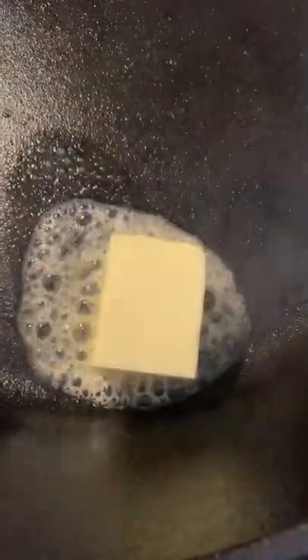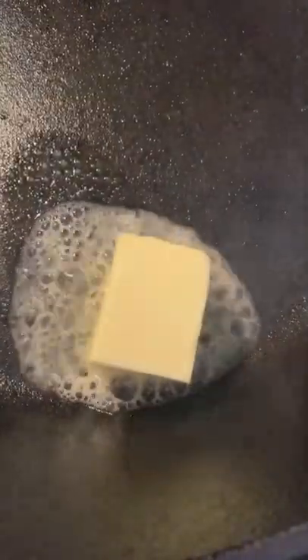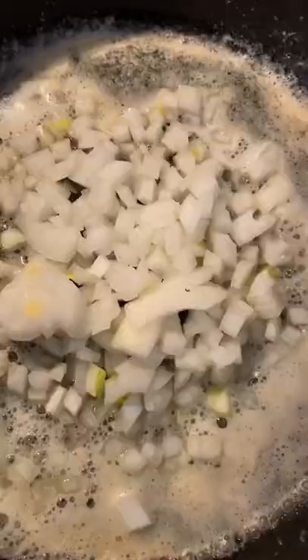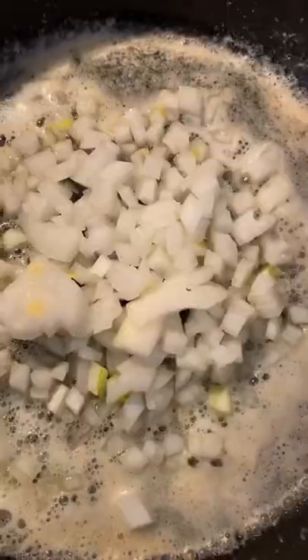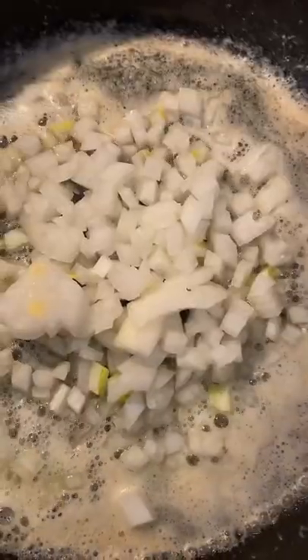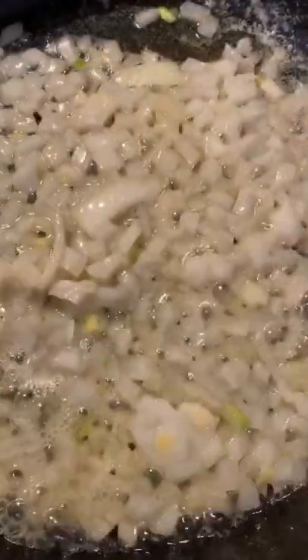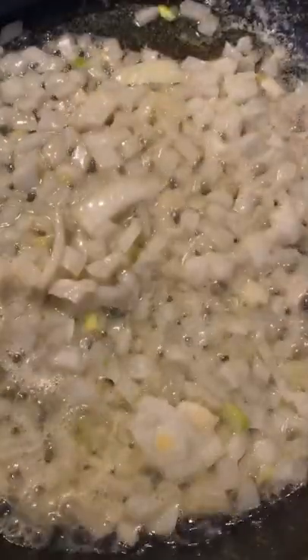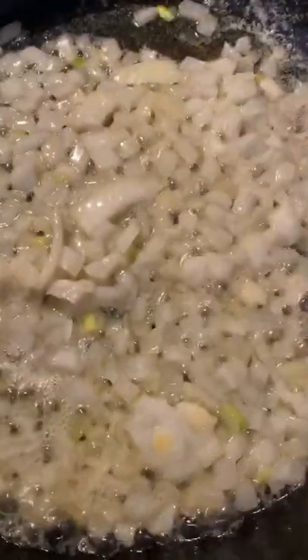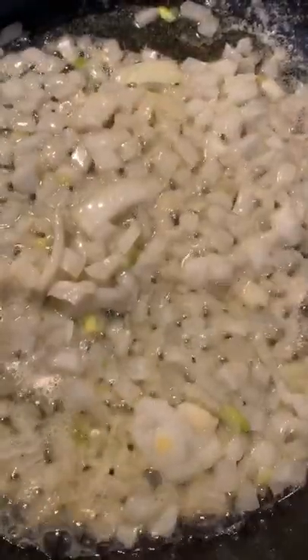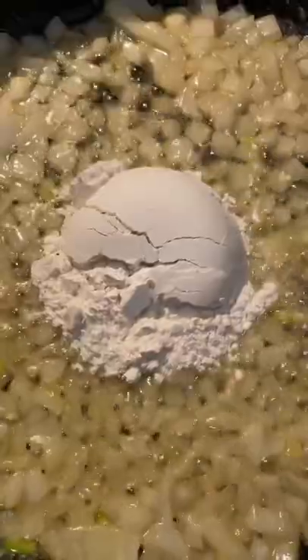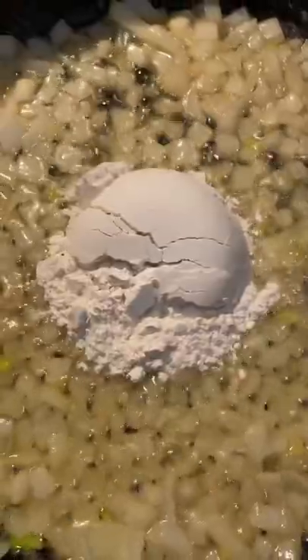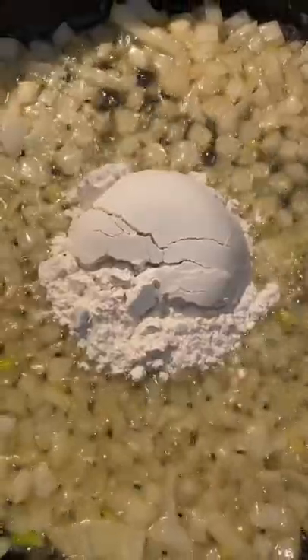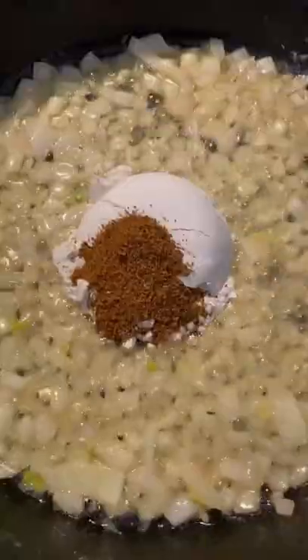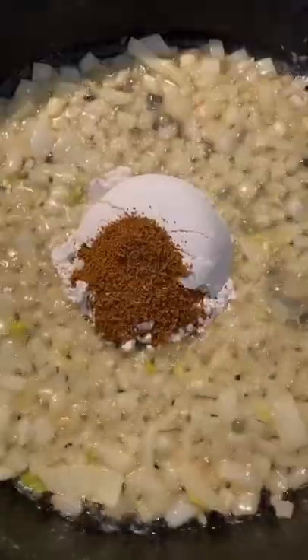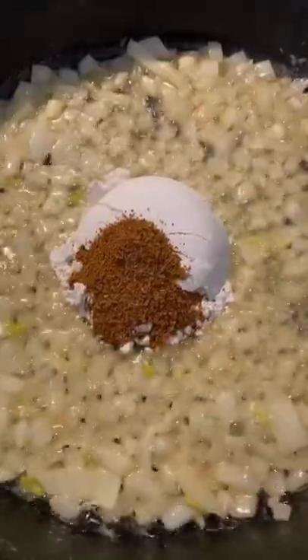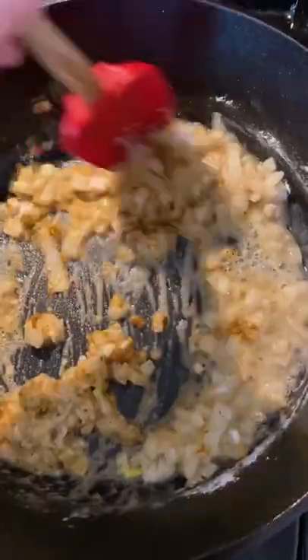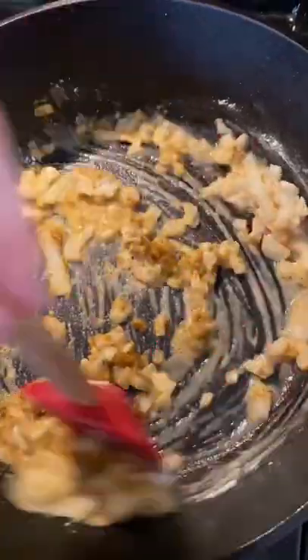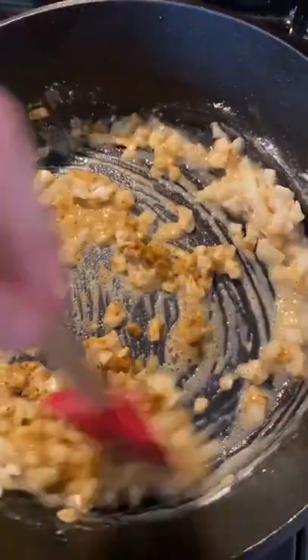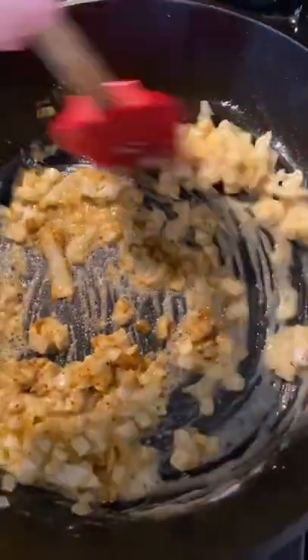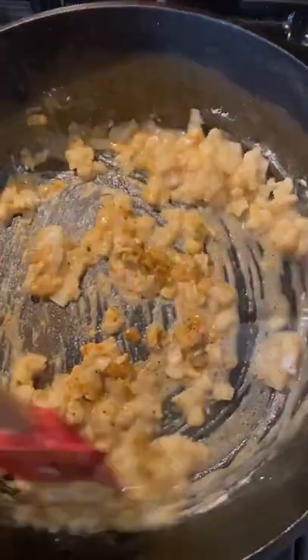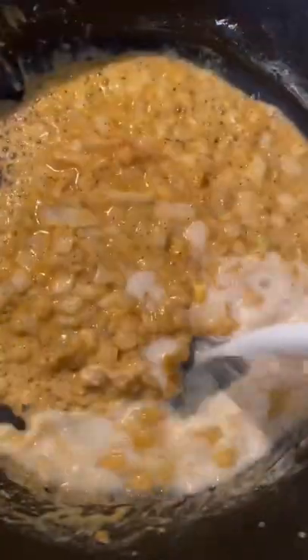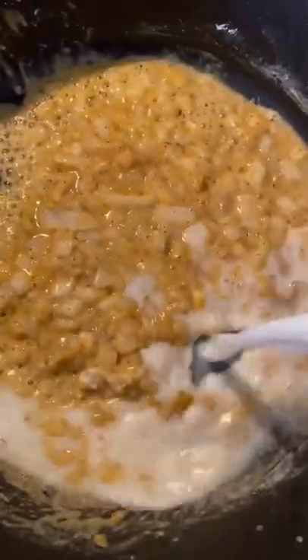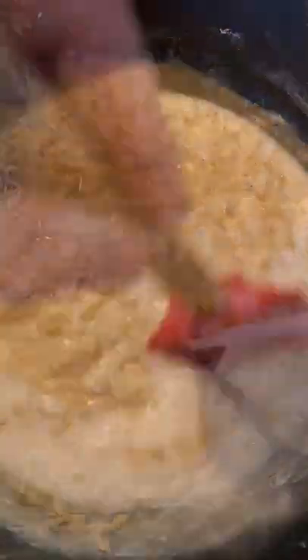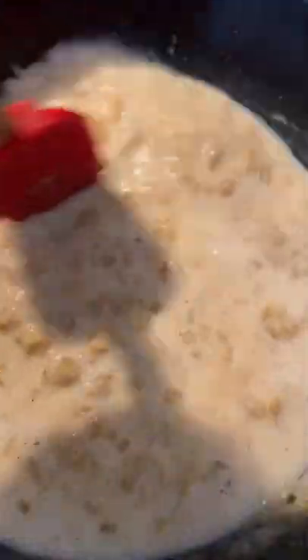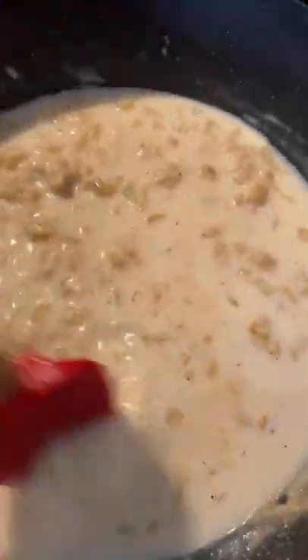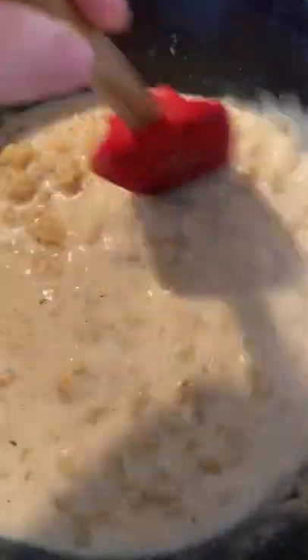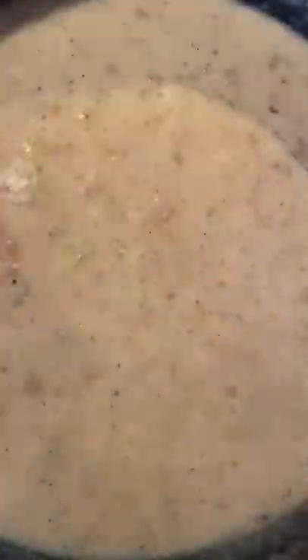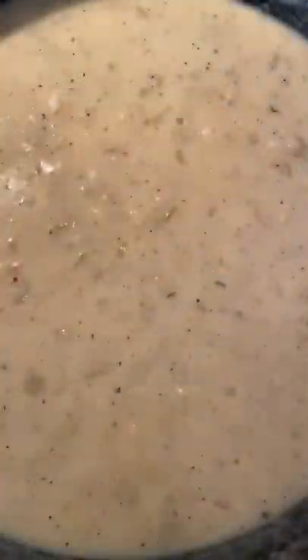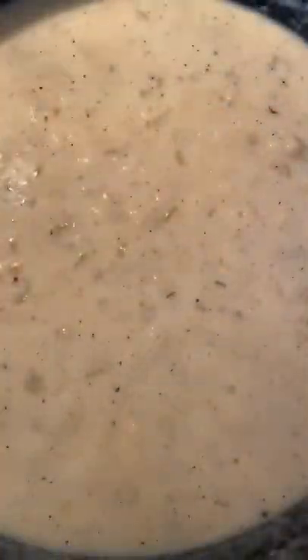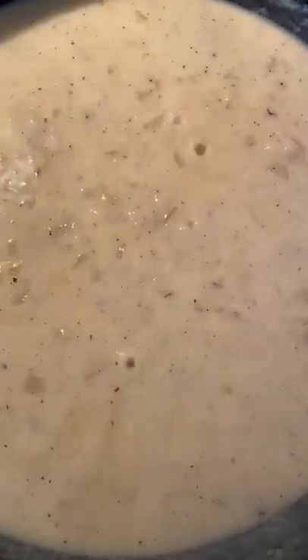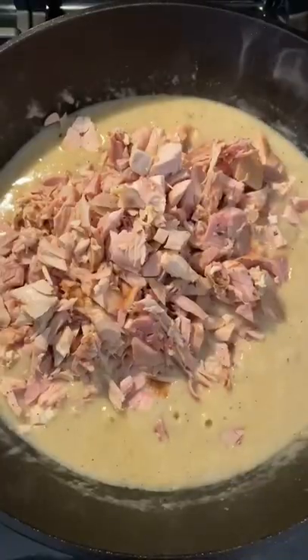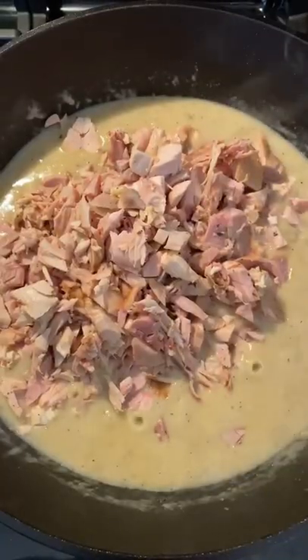Start by sauteing onions in butter until they're tender. Then add flour and chicken seasoning and mix it up with the onions. After that, add a milk and chicken broth mixture and cook until it begins to thicken.